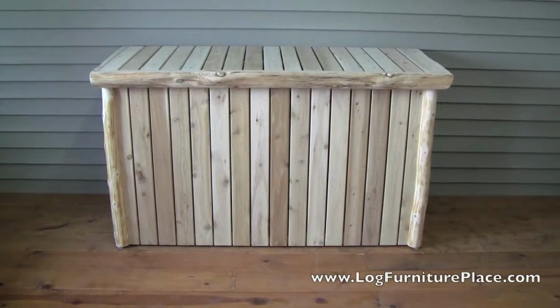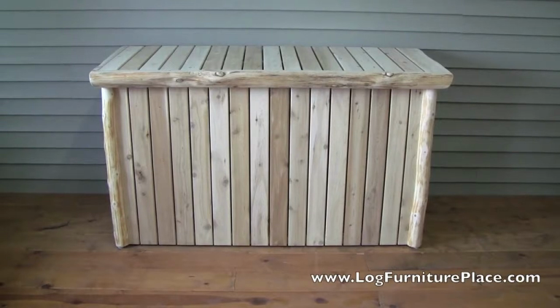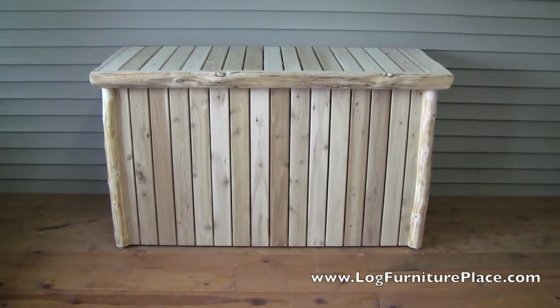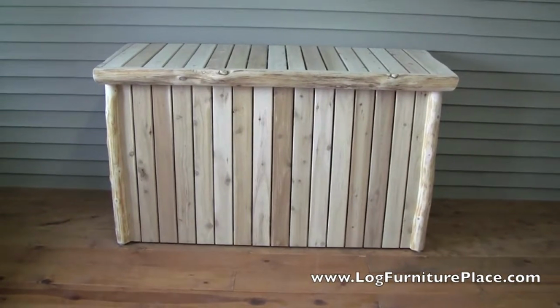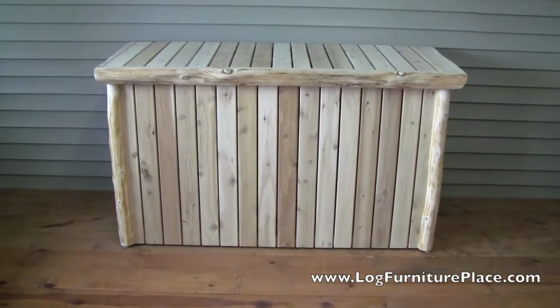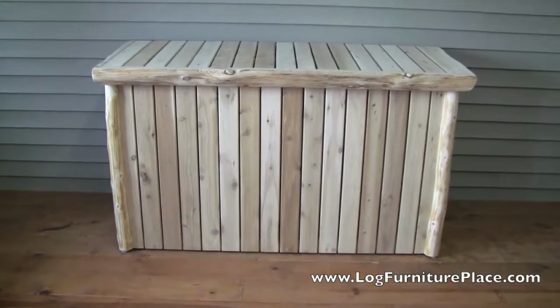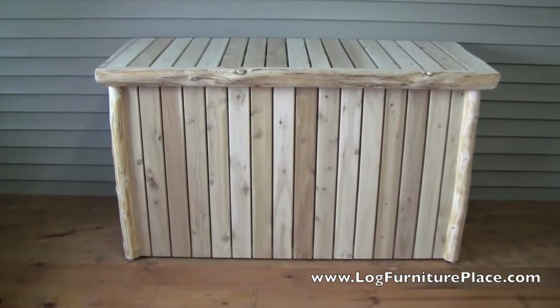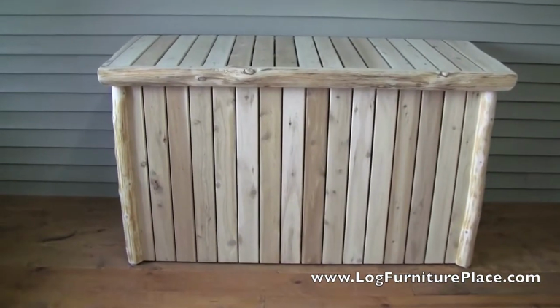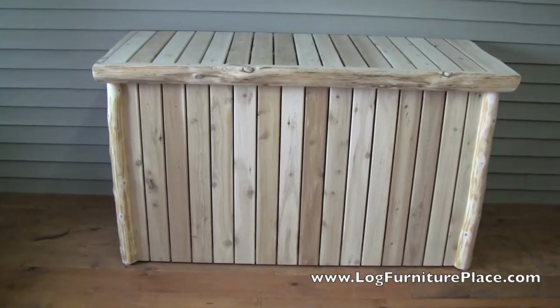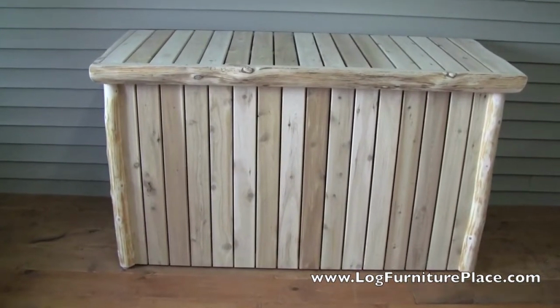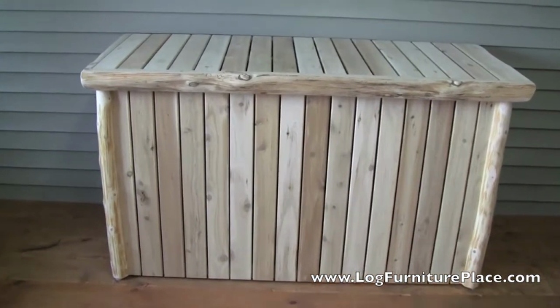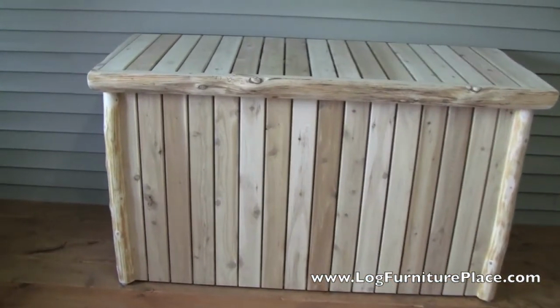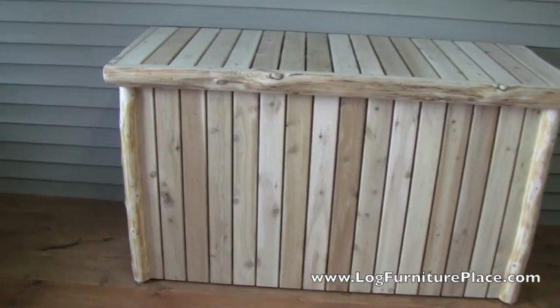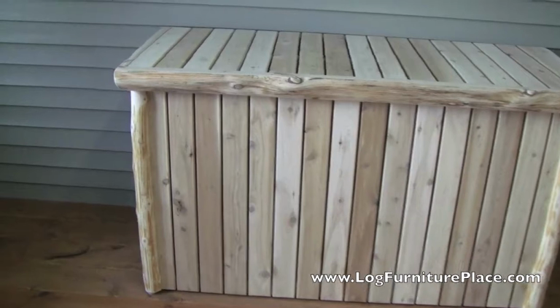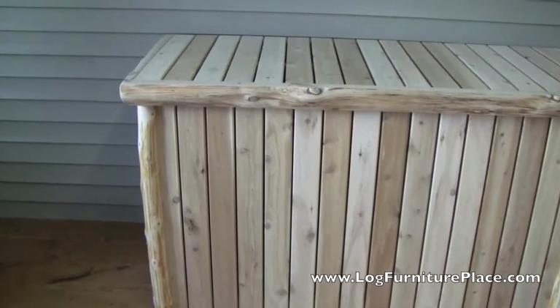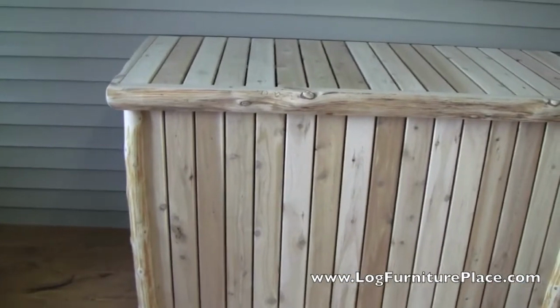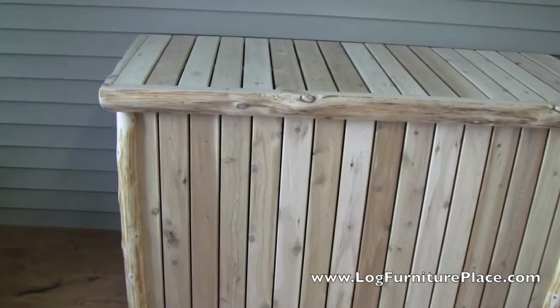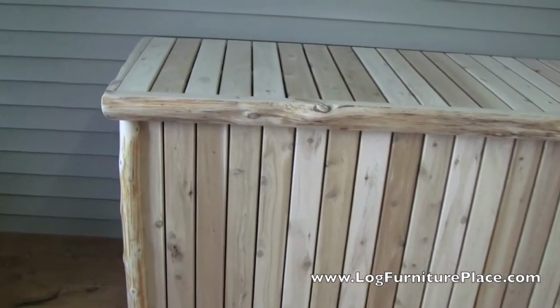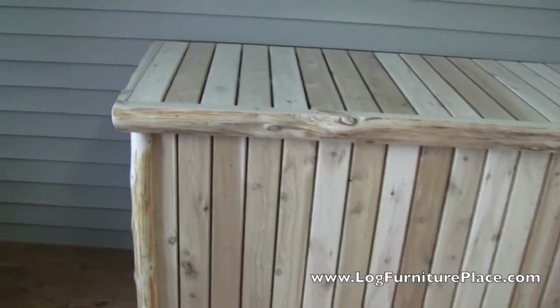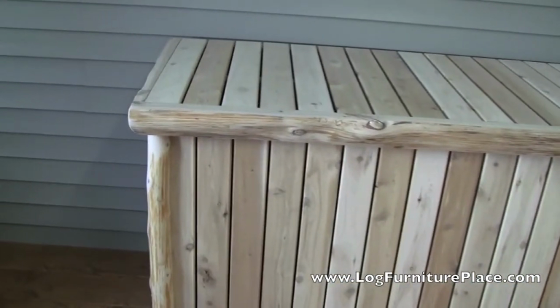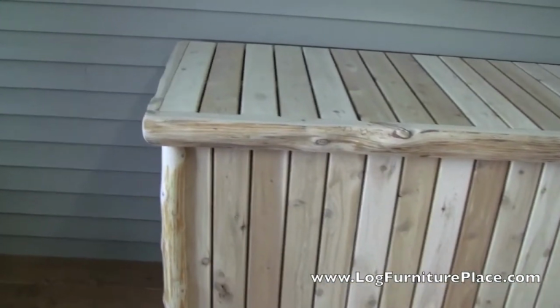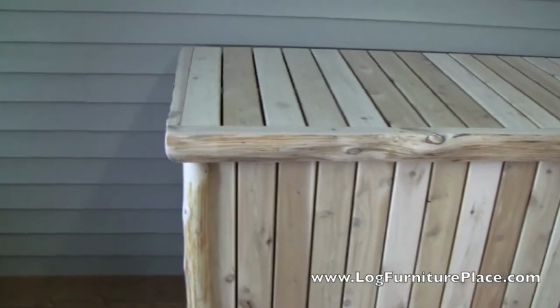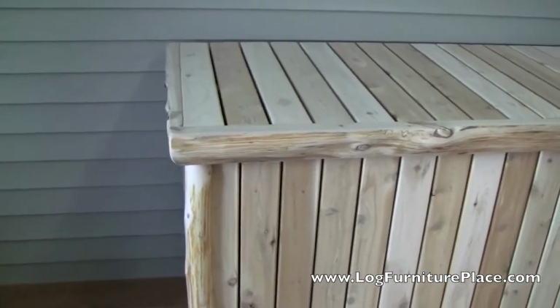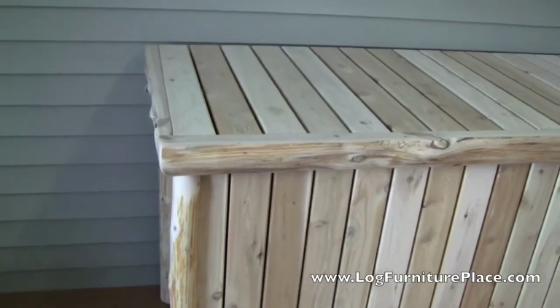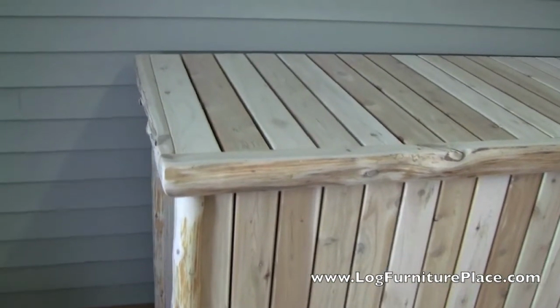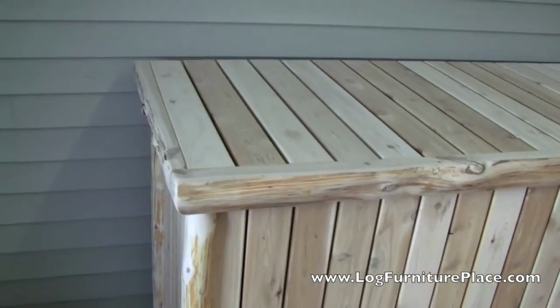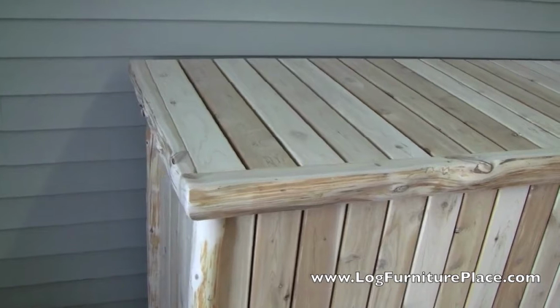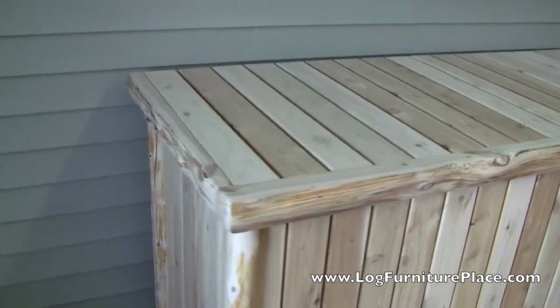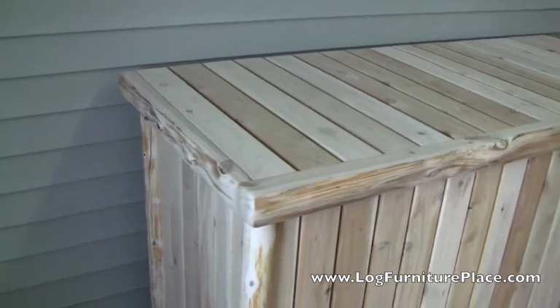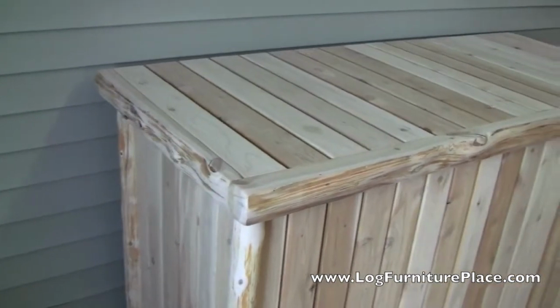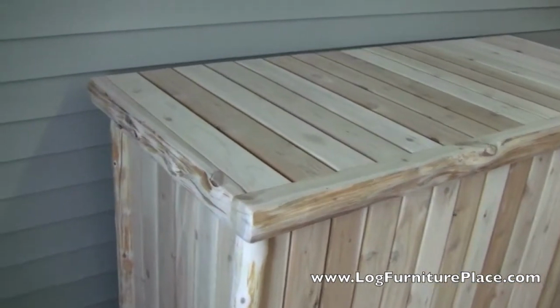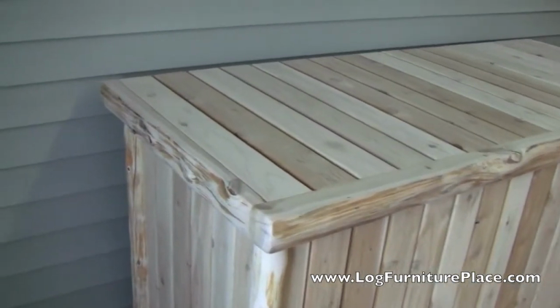Hi, this is Jason from logfurnitureplace.com. Today we're going to take a closer look at a custom cedar lake log pool or deck box that we made for a country singer recently.